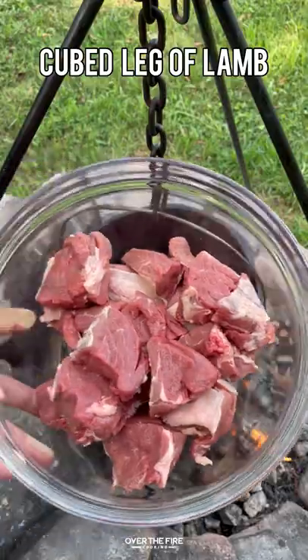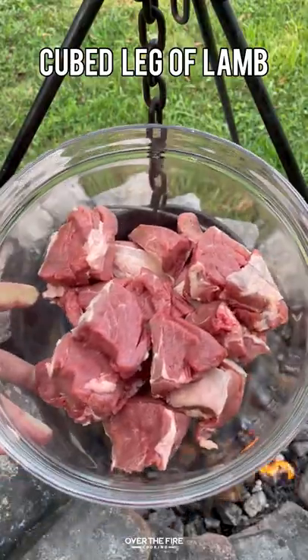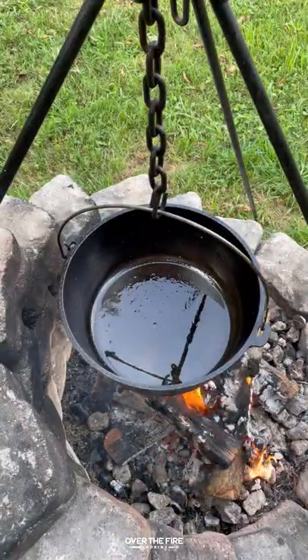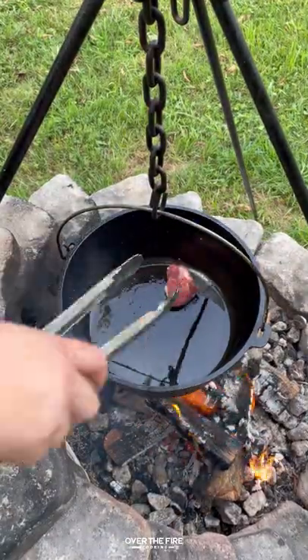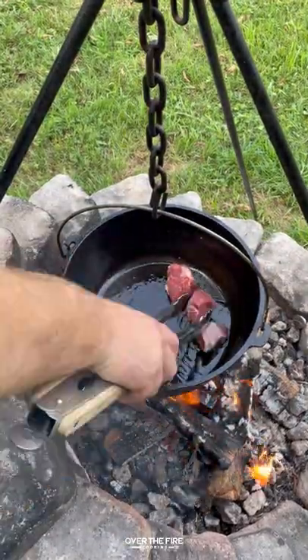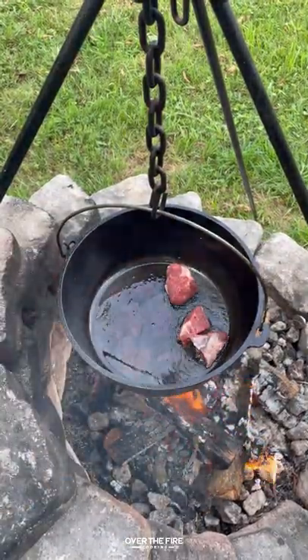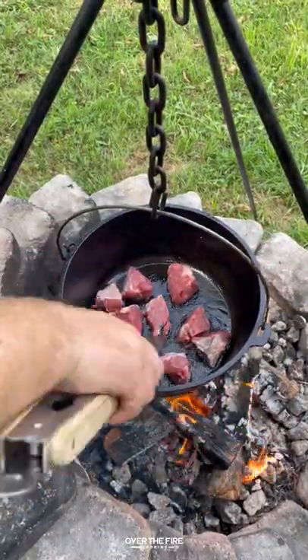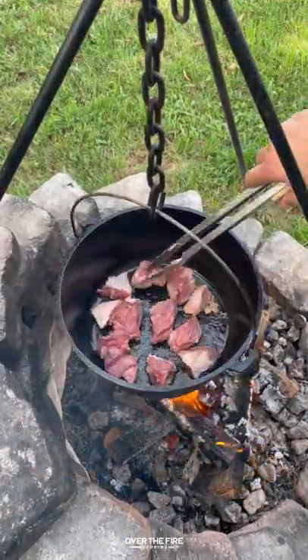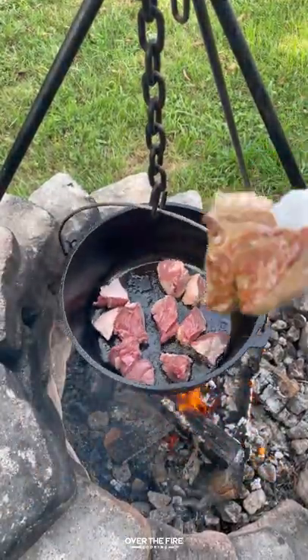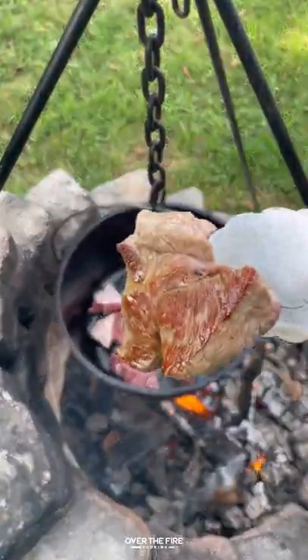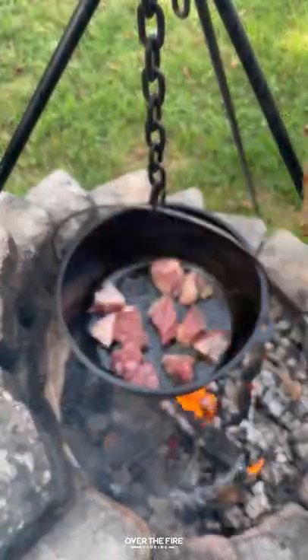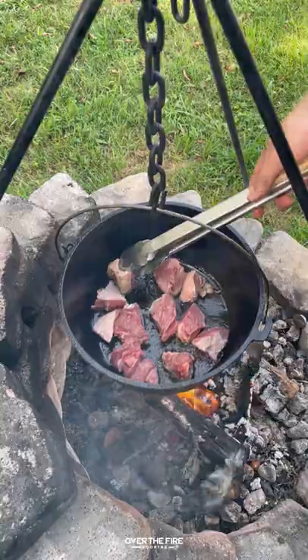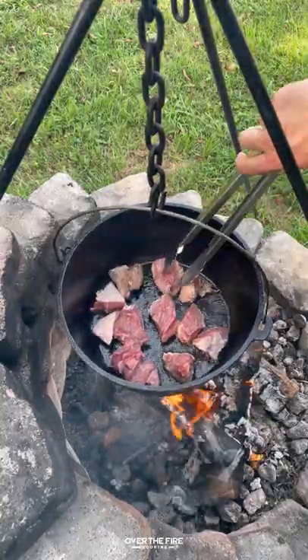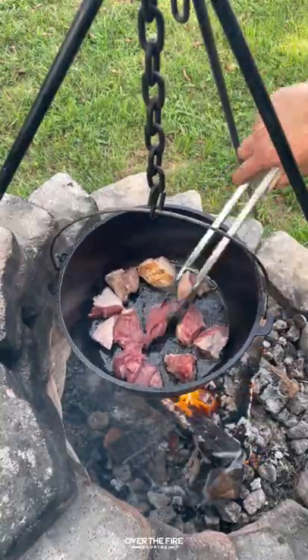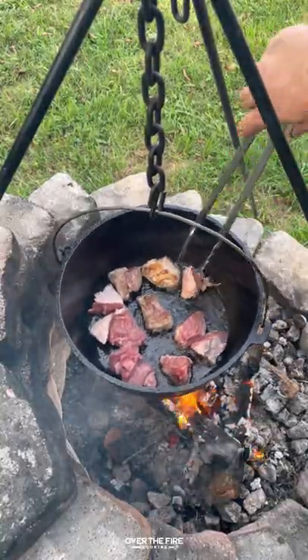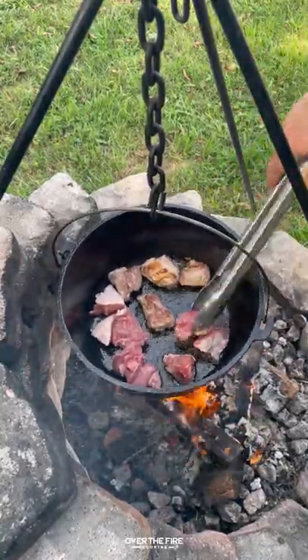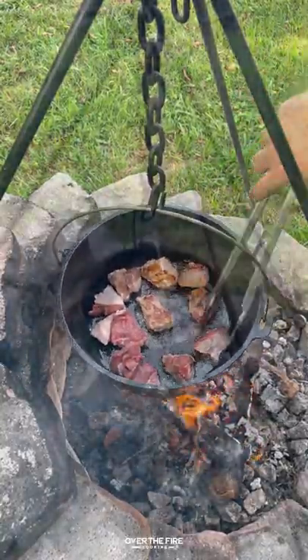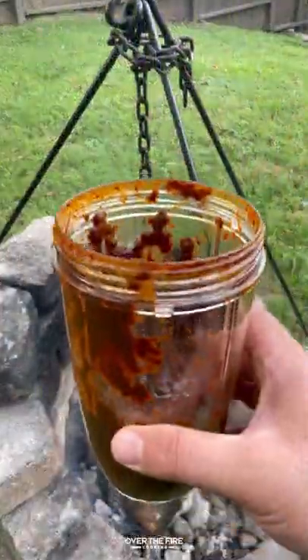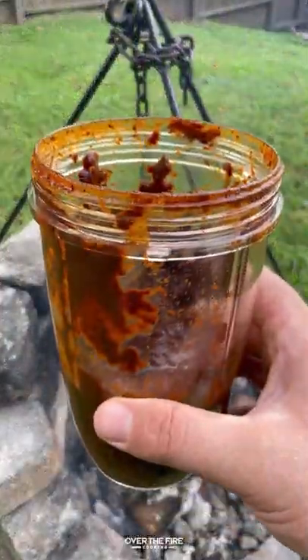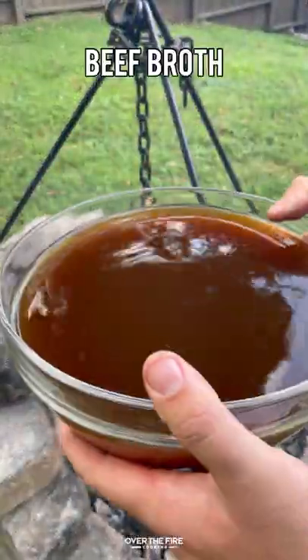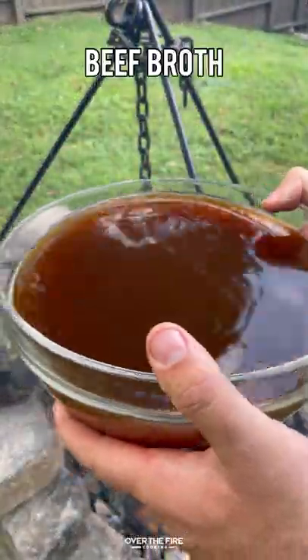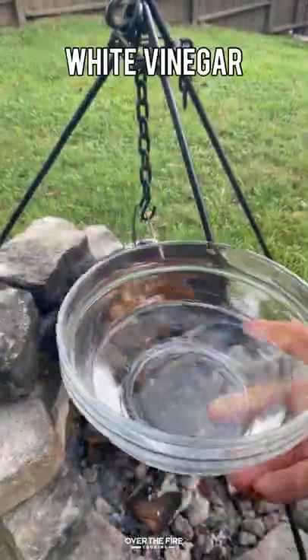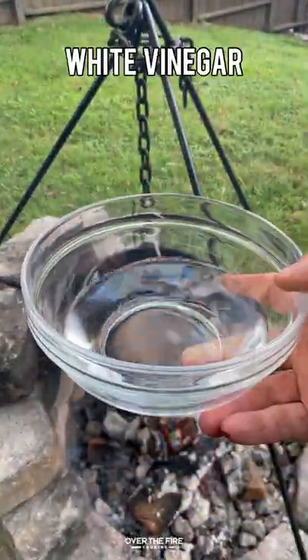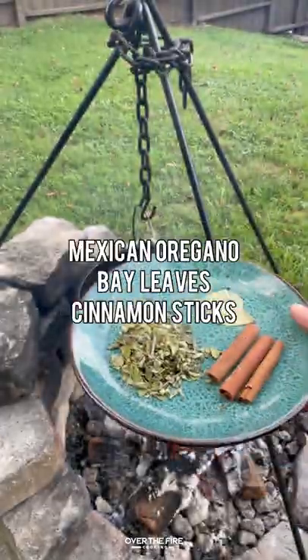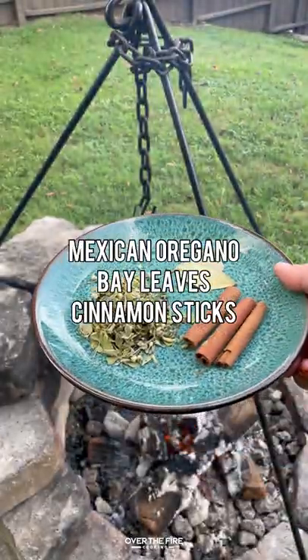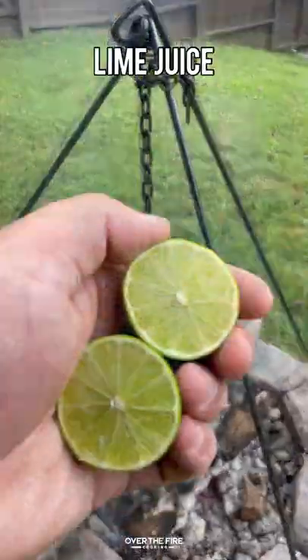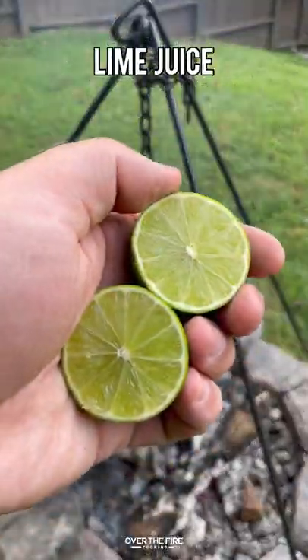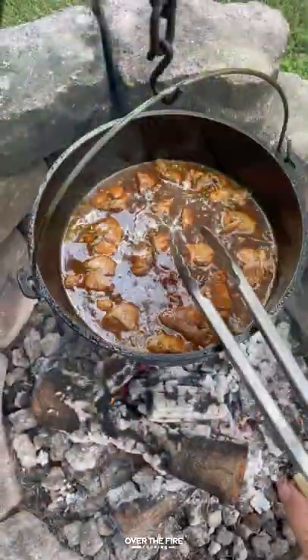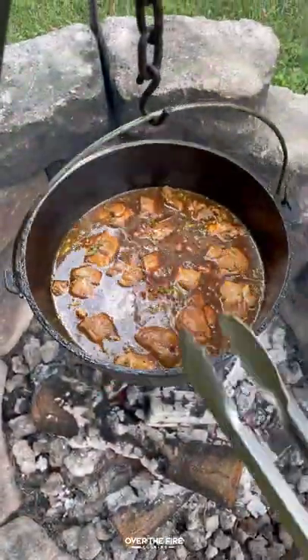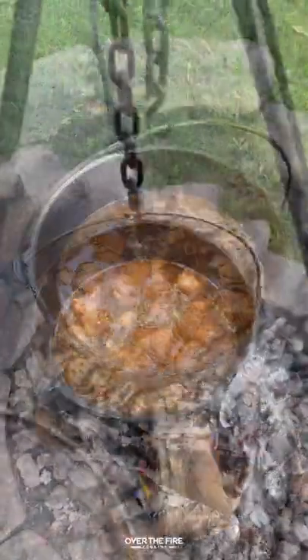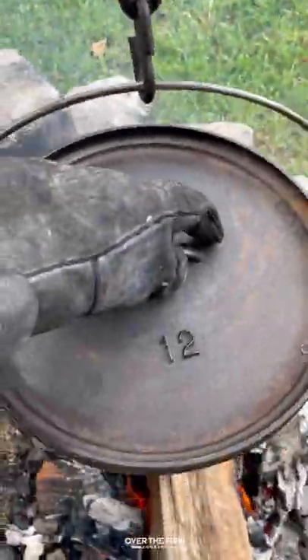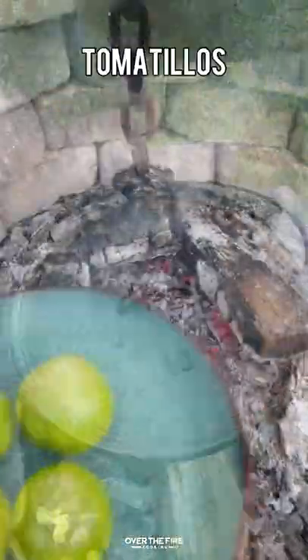Next, I'm gonna grab some cubed American leg of lamb. I'm gonna brown them on all sides, placing that all into the Dutch oven along with chili paste, some beef broth, white vinegar, Mexican oregano, bay leaves, cinnamon sticks, and lime juice.